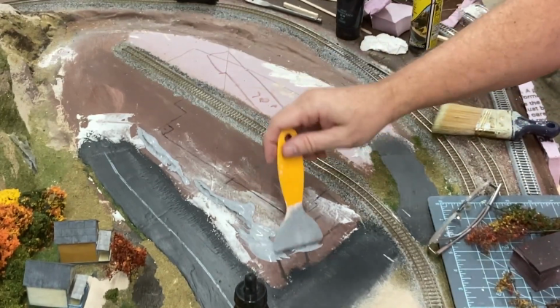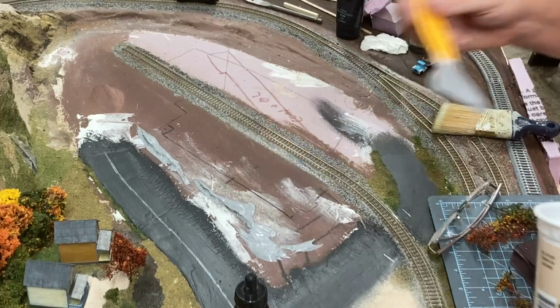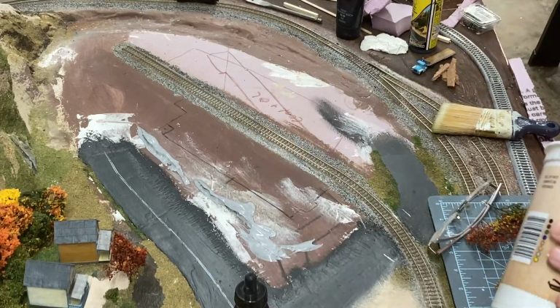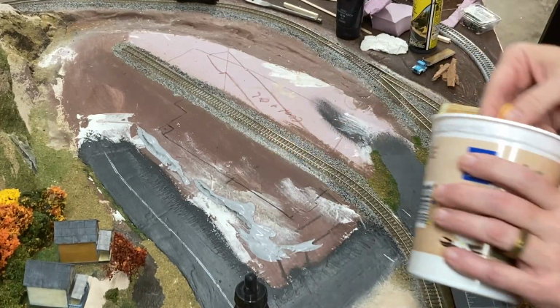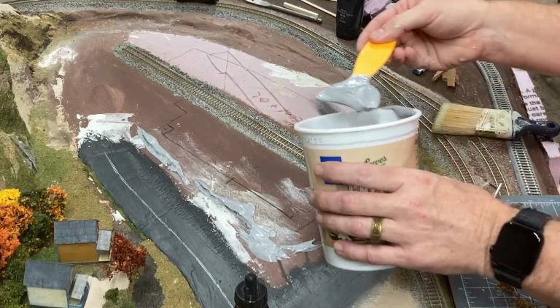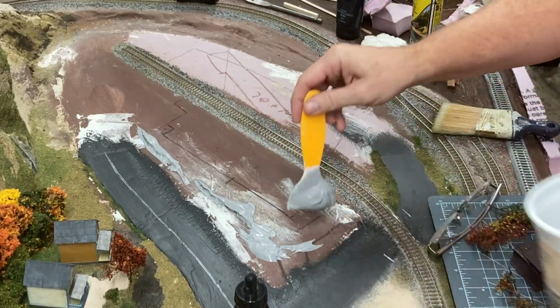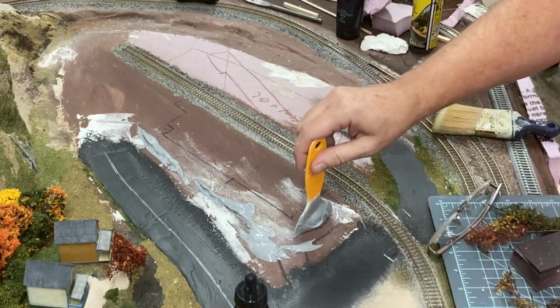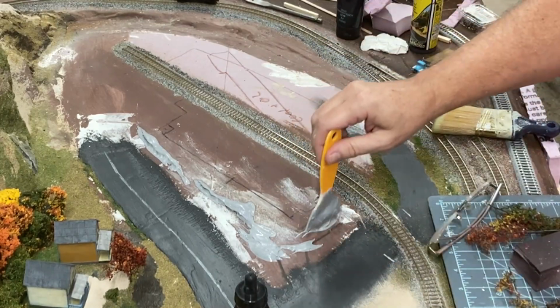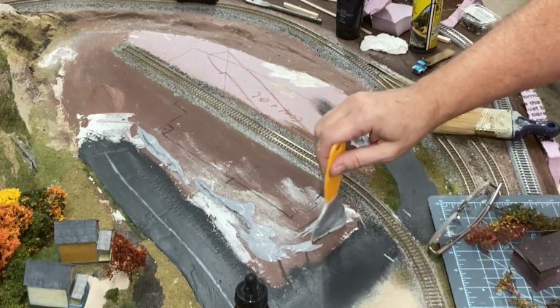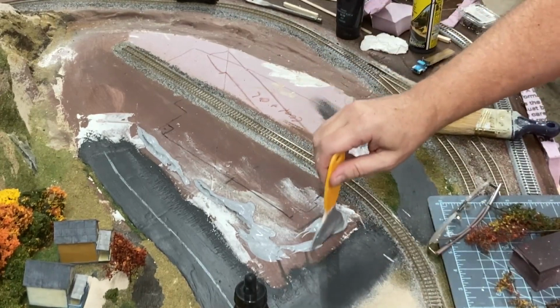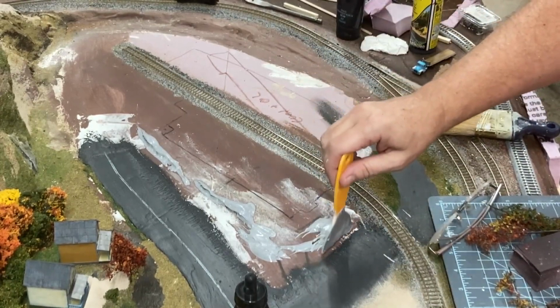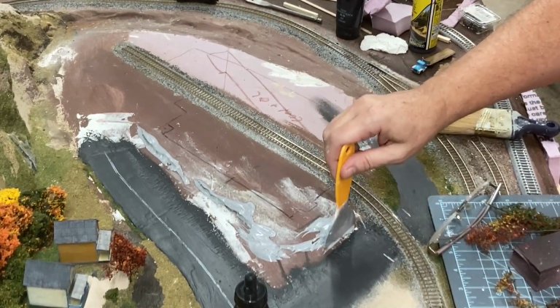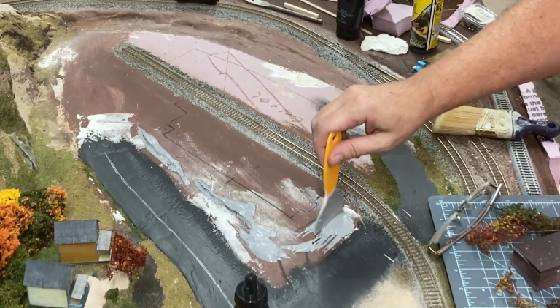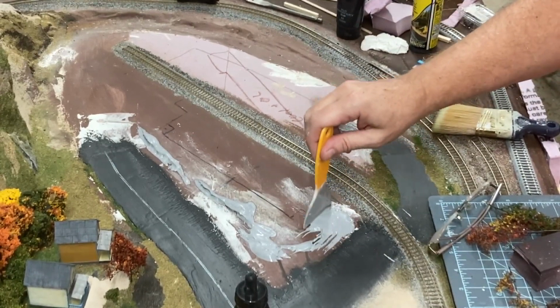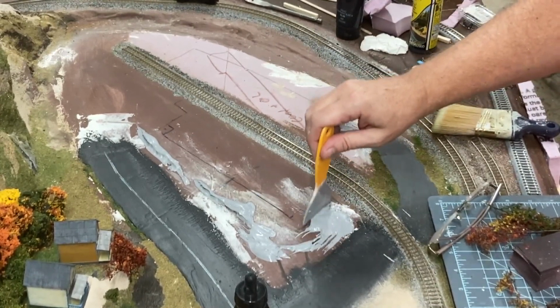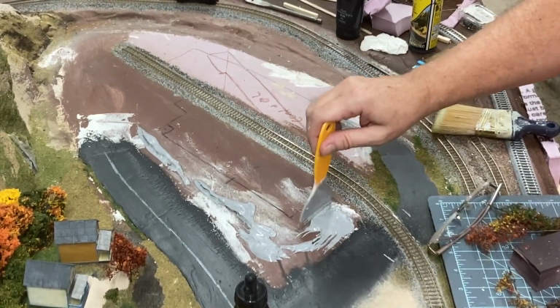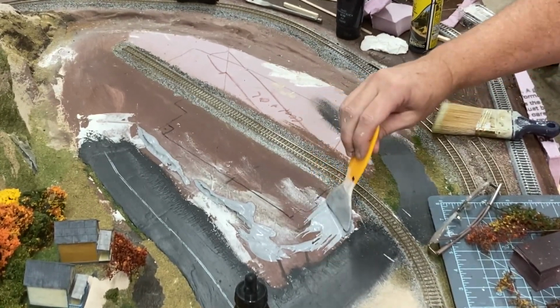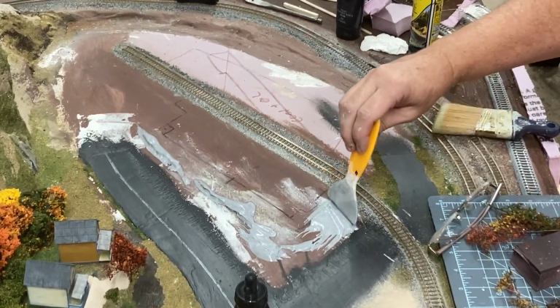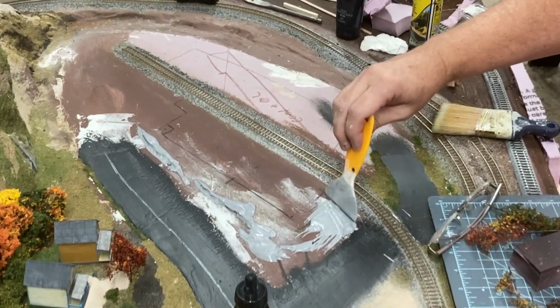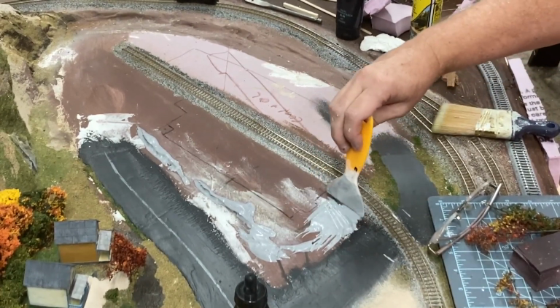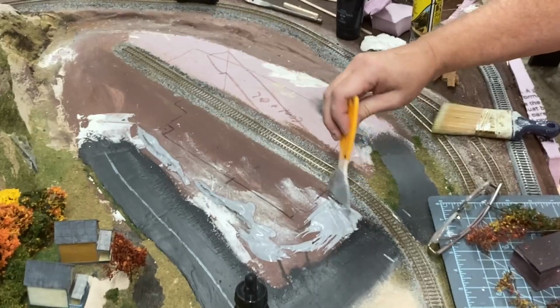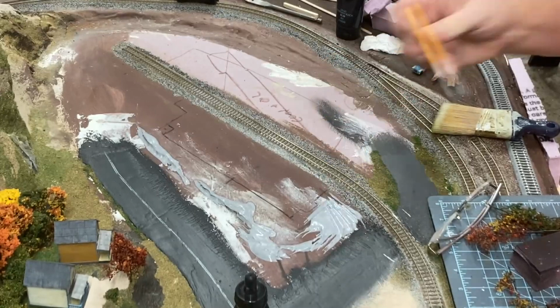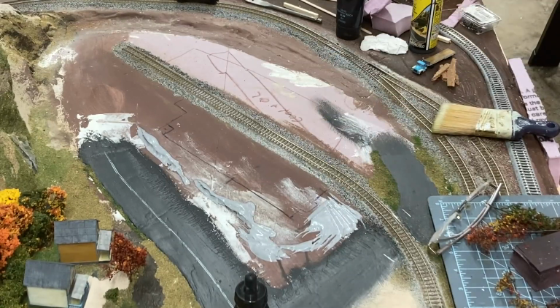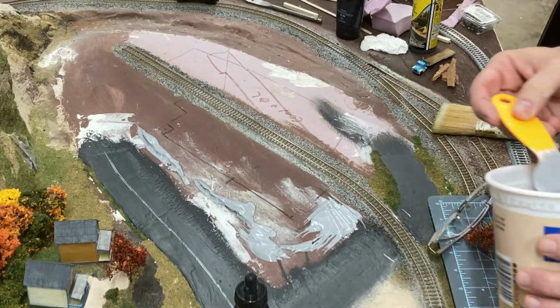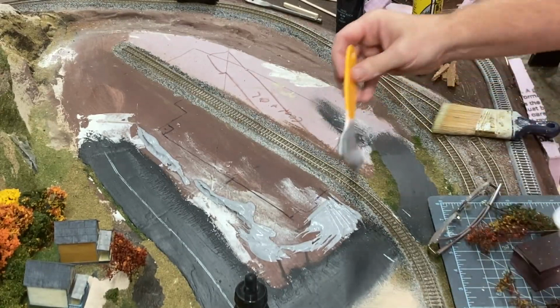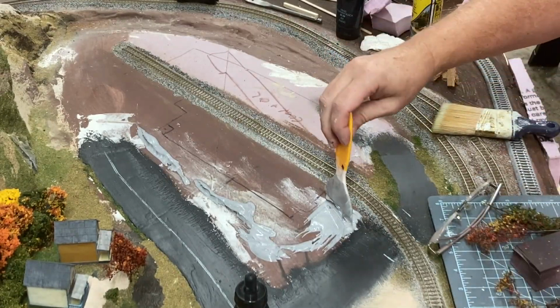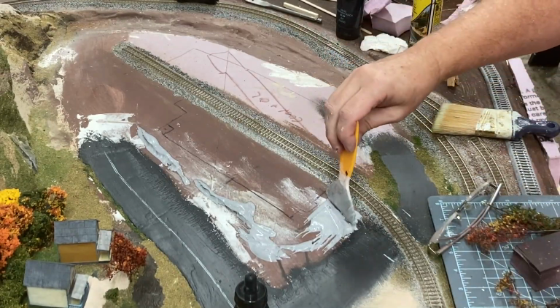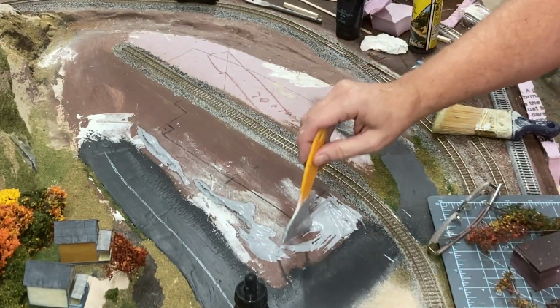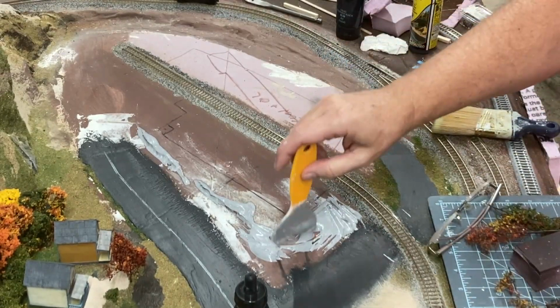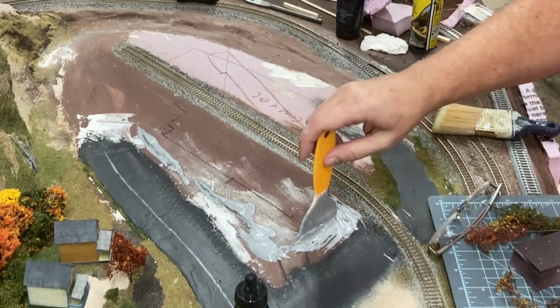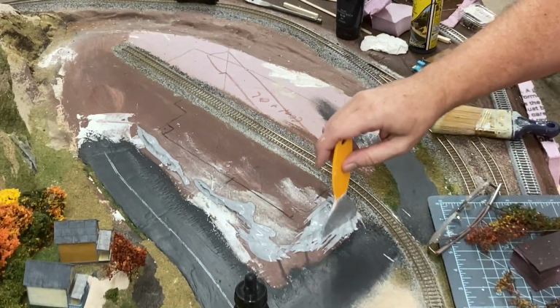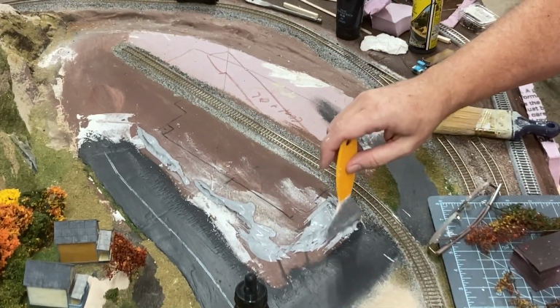Here we can see the hillside with the resin houses and the new roads leading to the warehouse and to the coal distributor on the other side of the tracks.